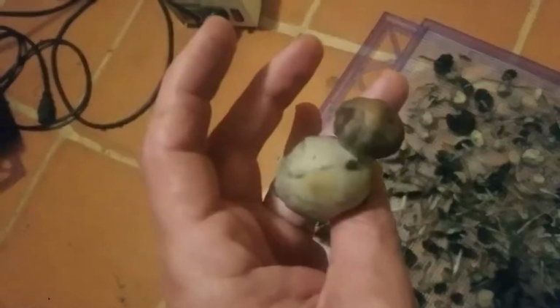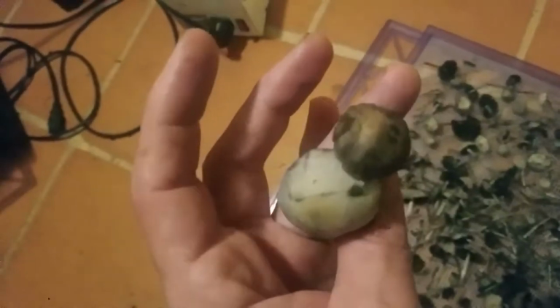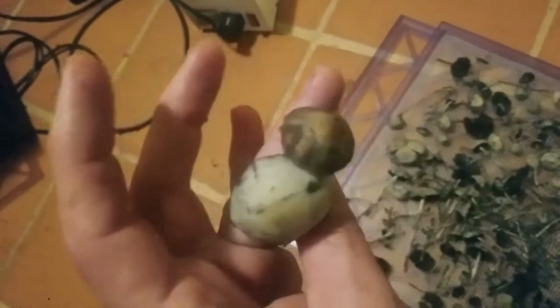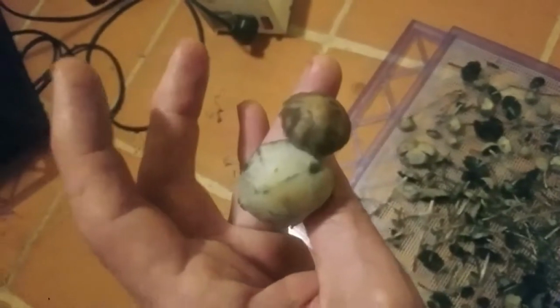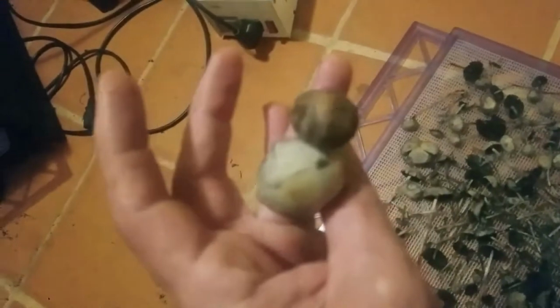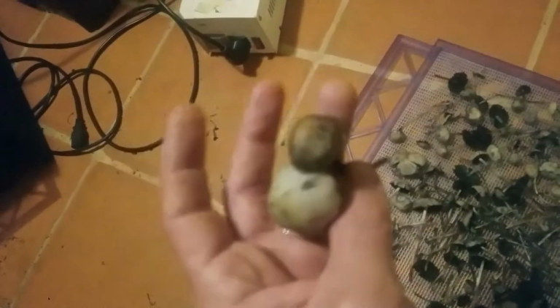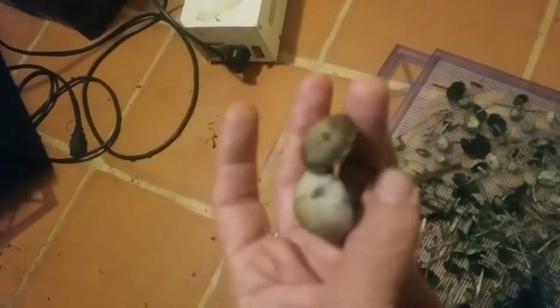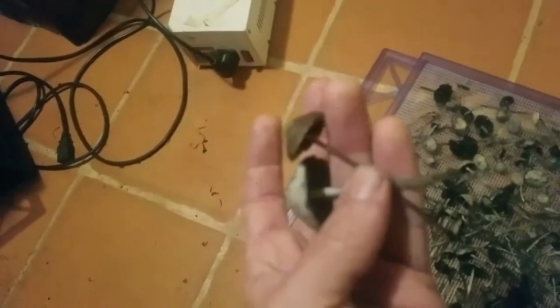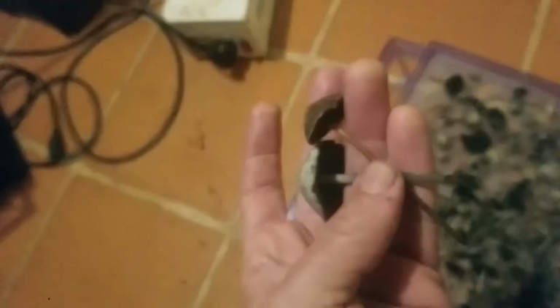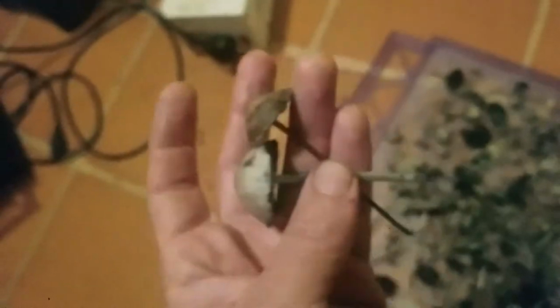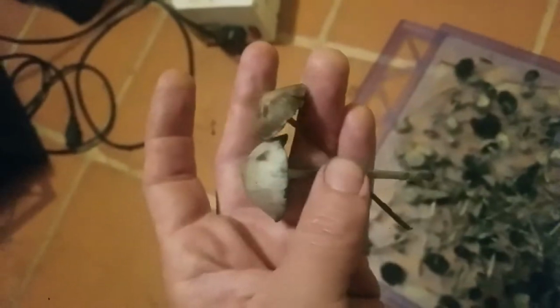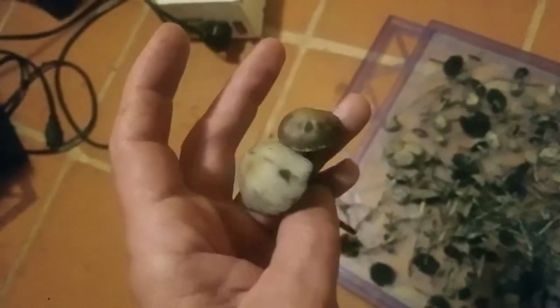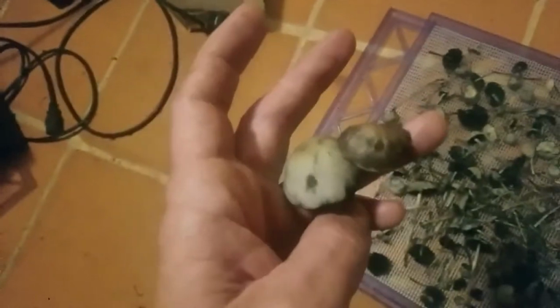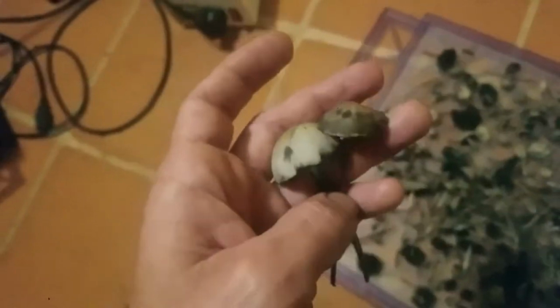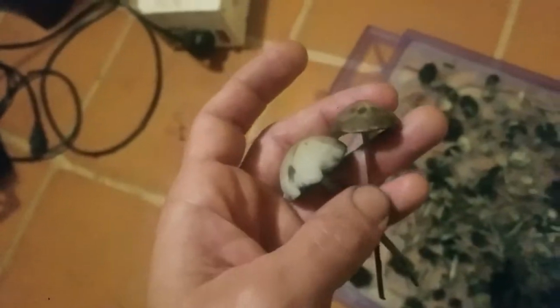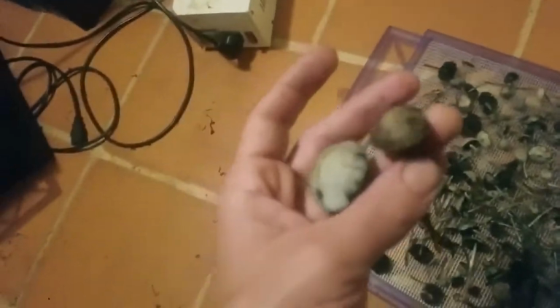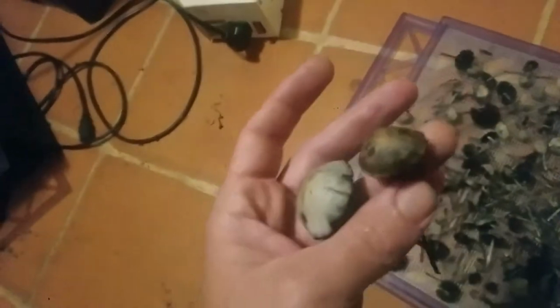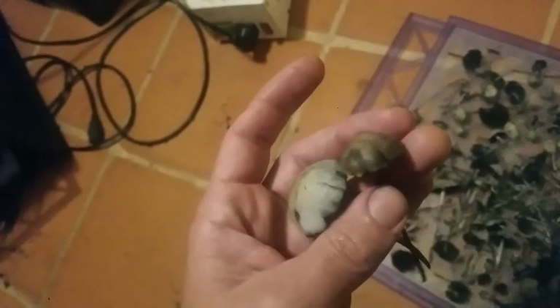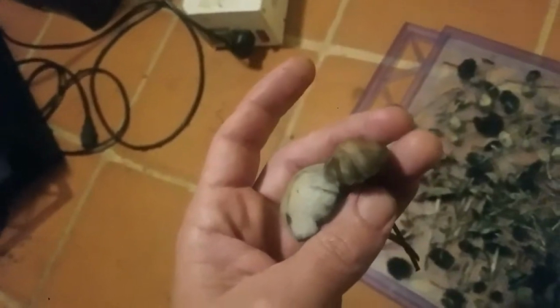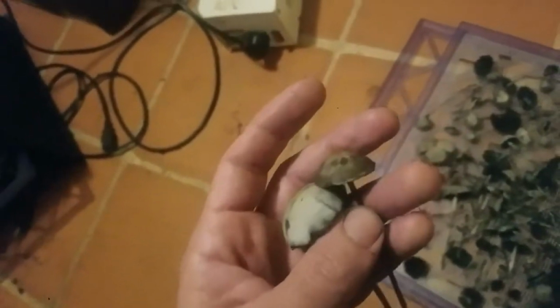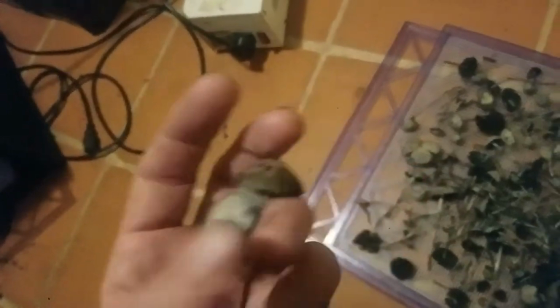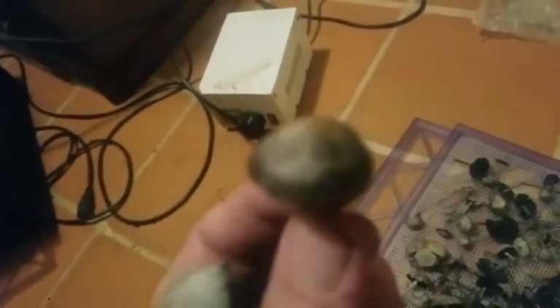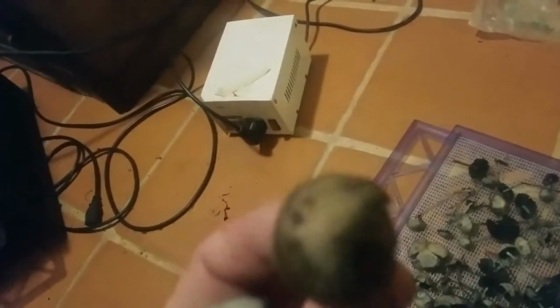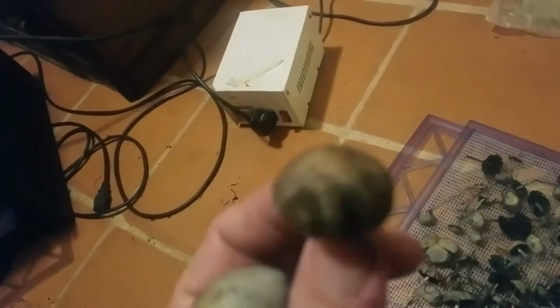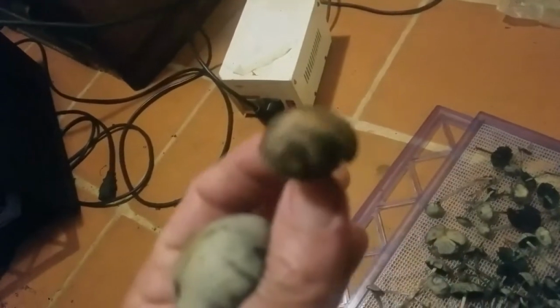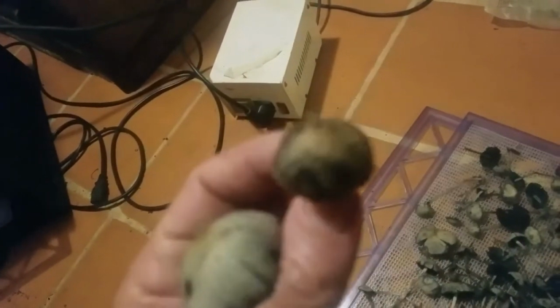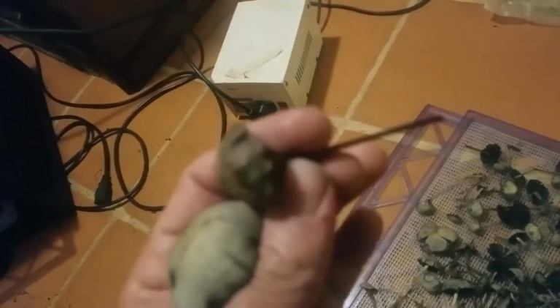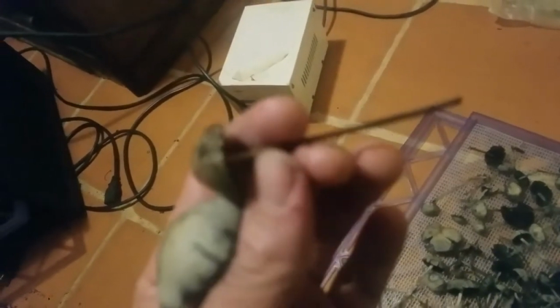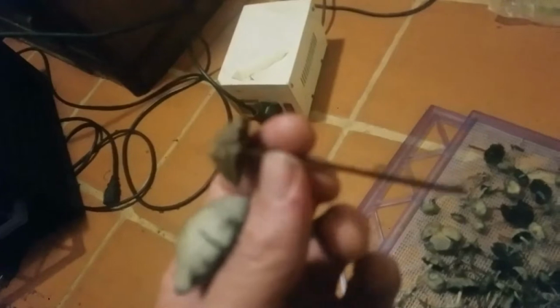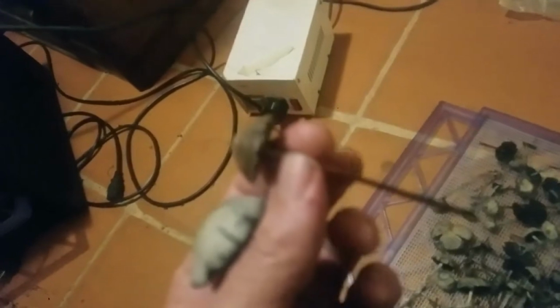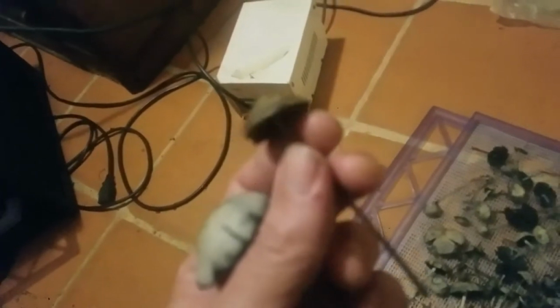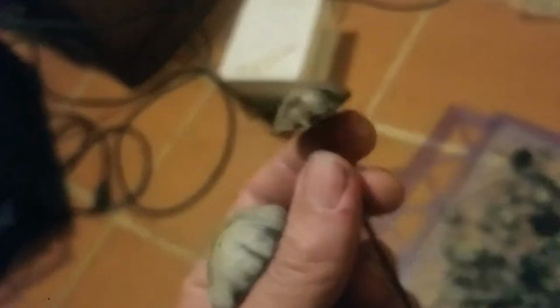Here is Panaeolus cyanescens on the left and on the right is Stropharia. Stropharia is the most common and widespread of all of the psilocybin-containing mushrooms.